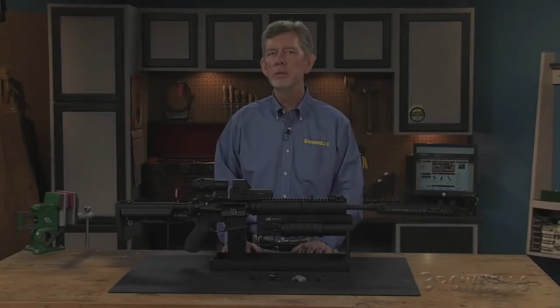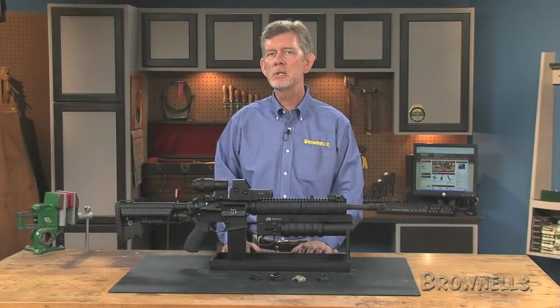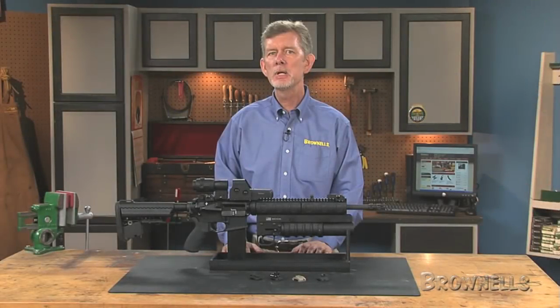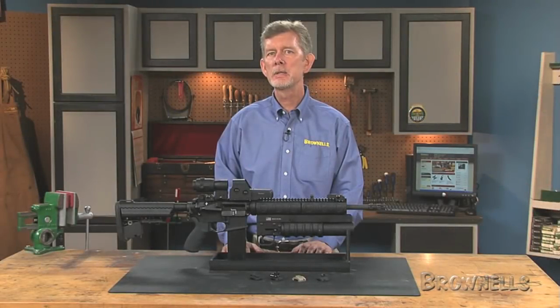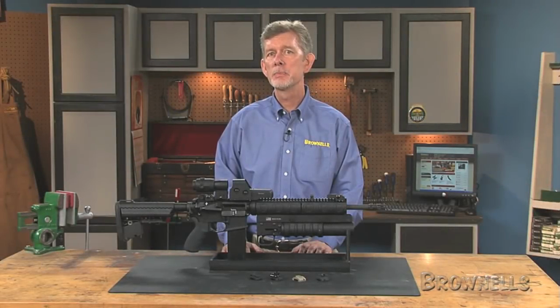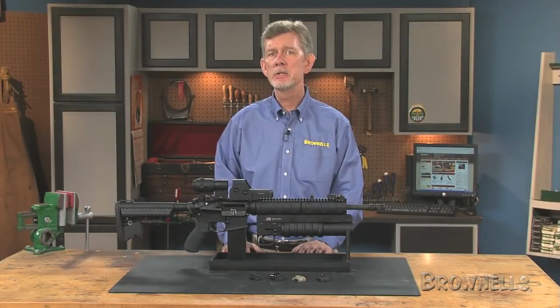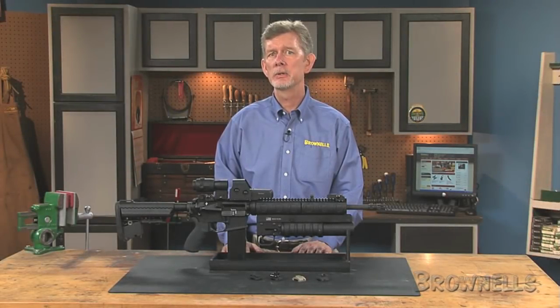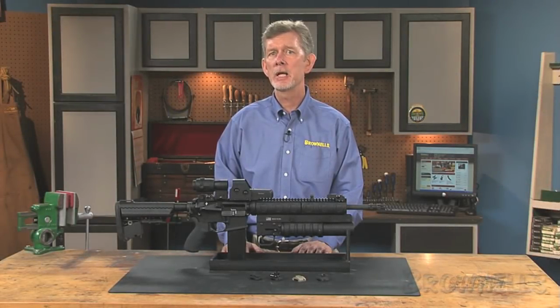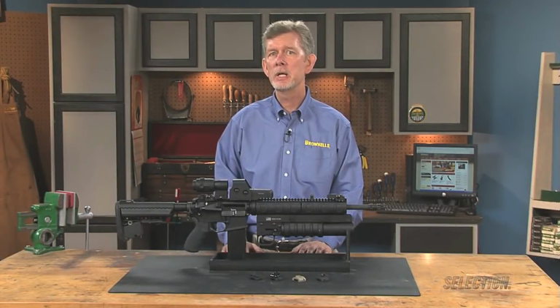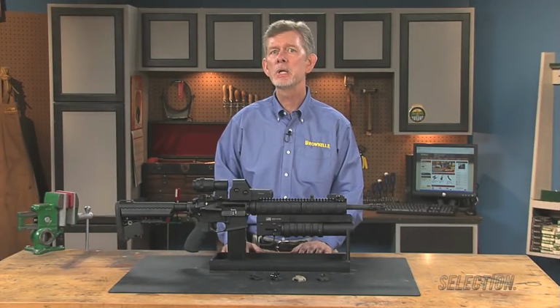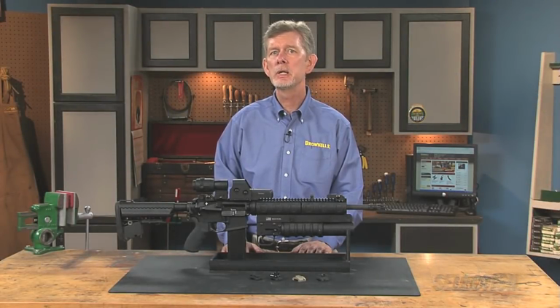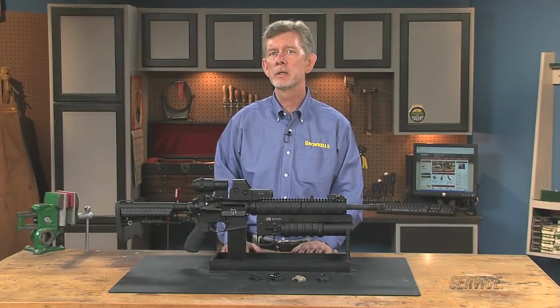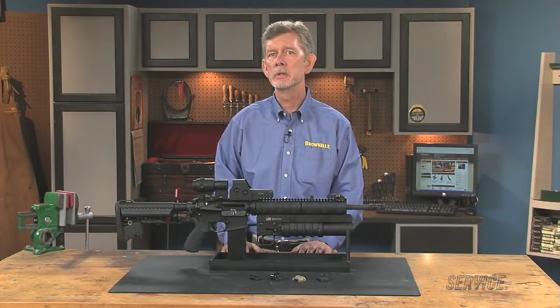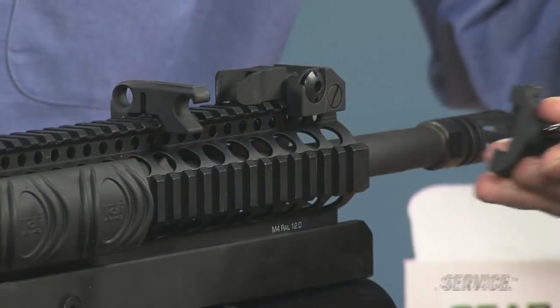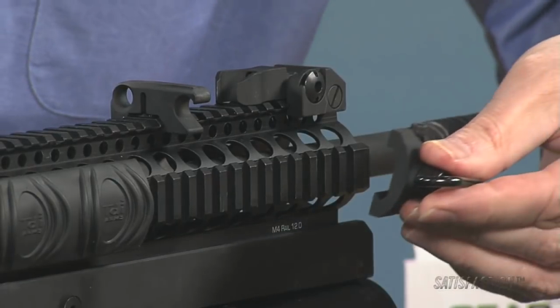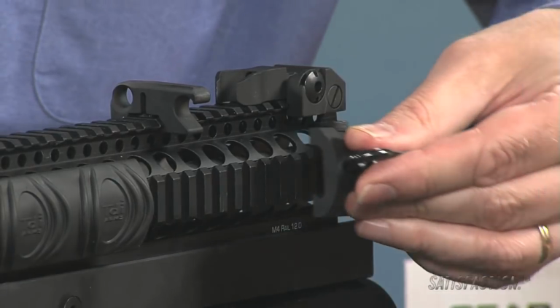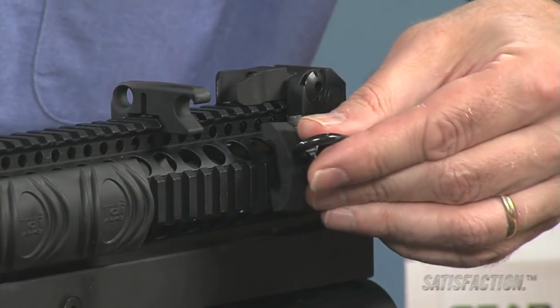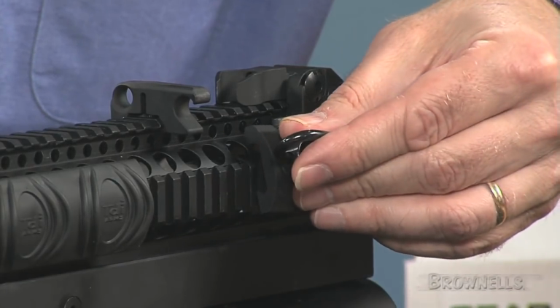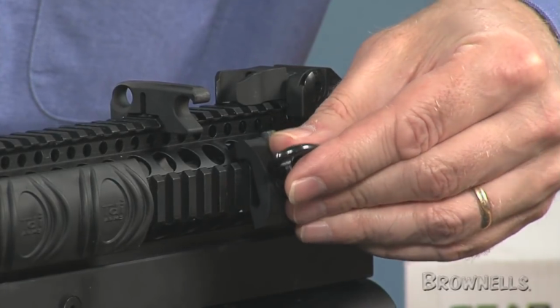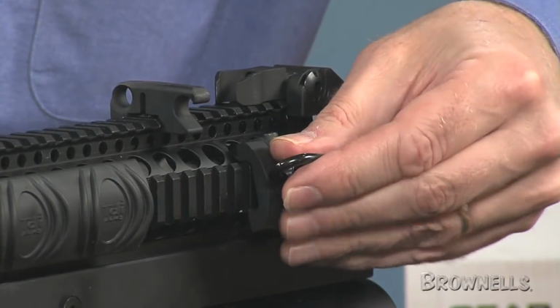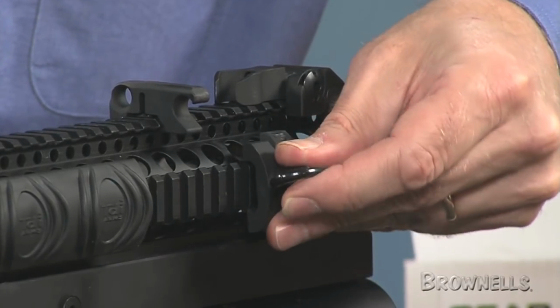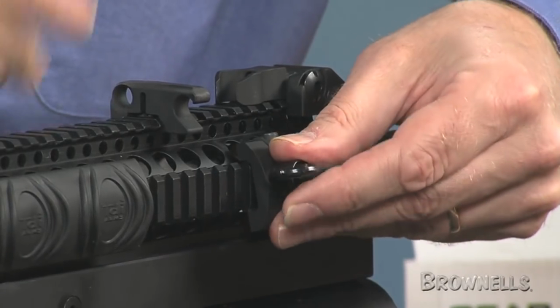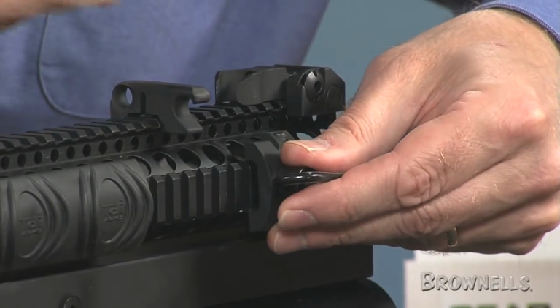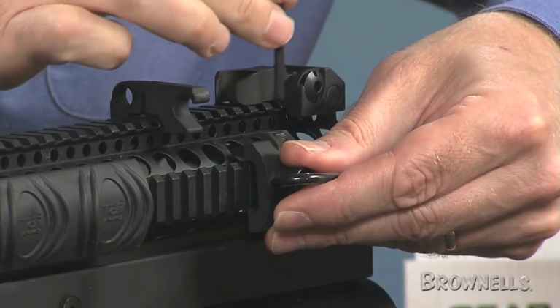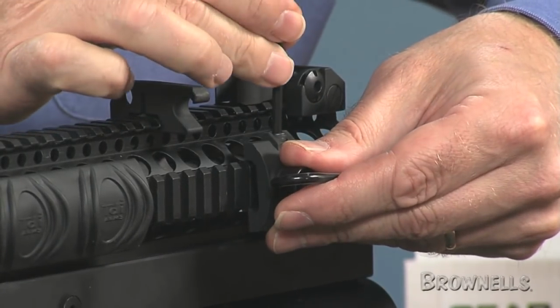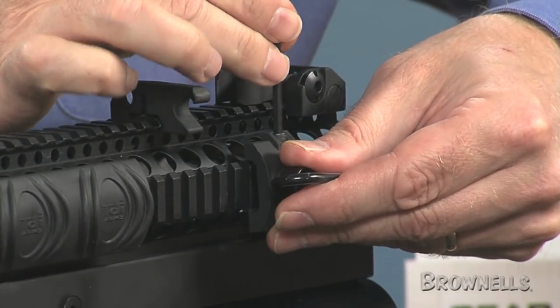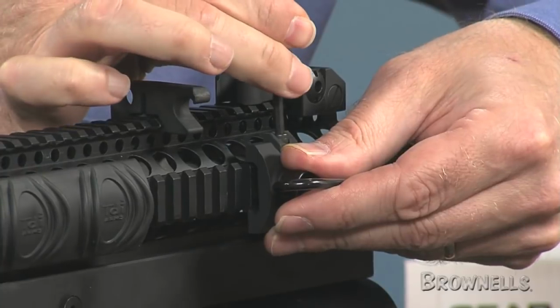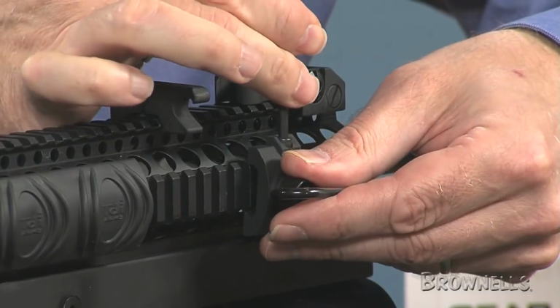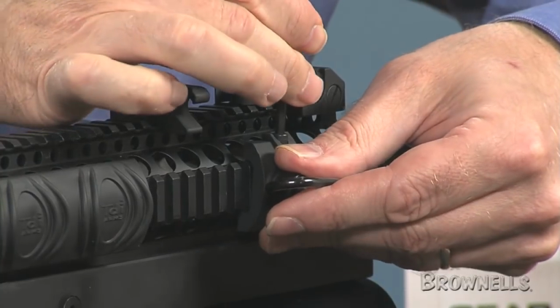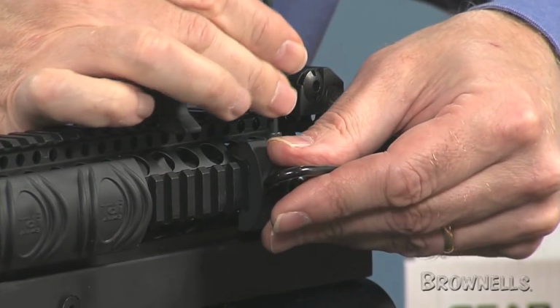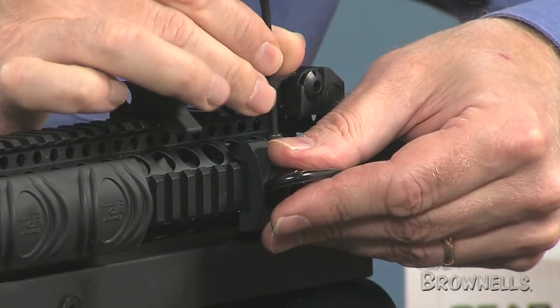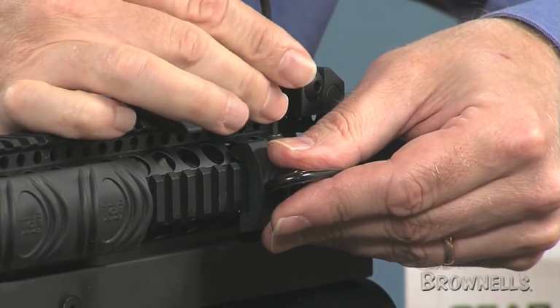These clamp-on sling mounts by Gear Sector attach to any Picatinny handguard rail, providing forward mounting solutions for two- and three-point slings. They're machined from solid aluminum billet for superb strength.